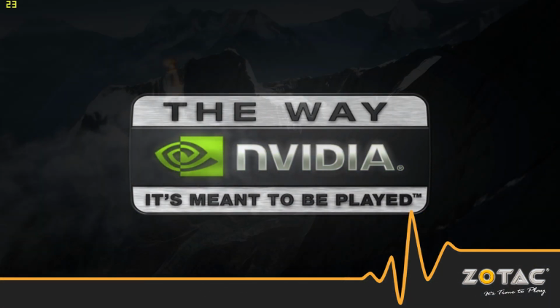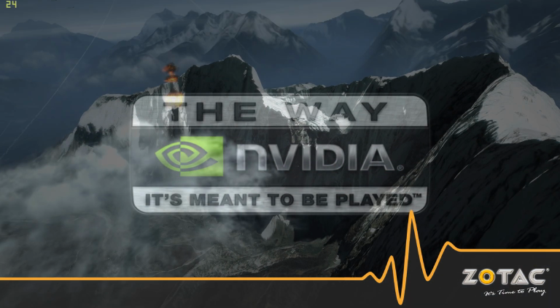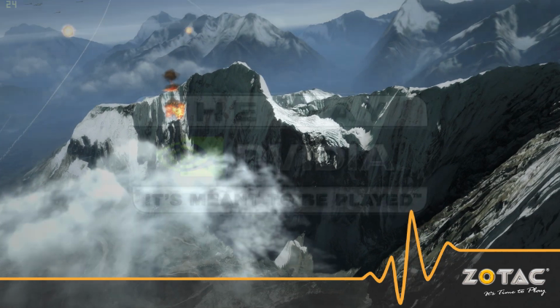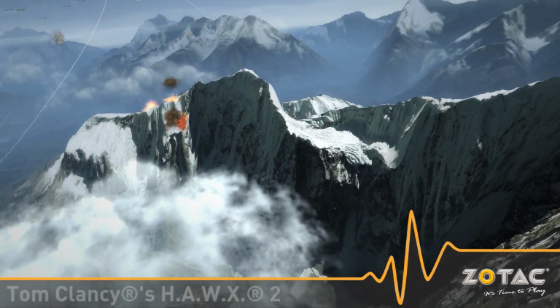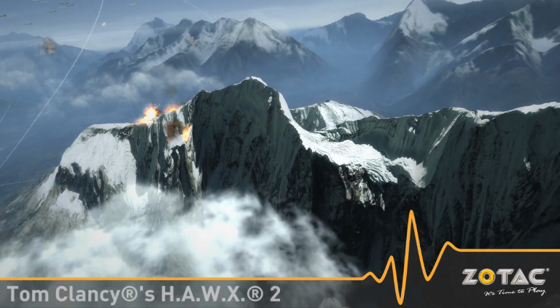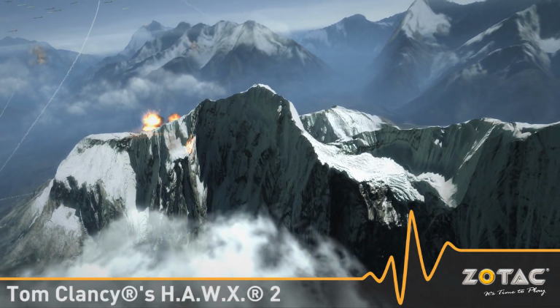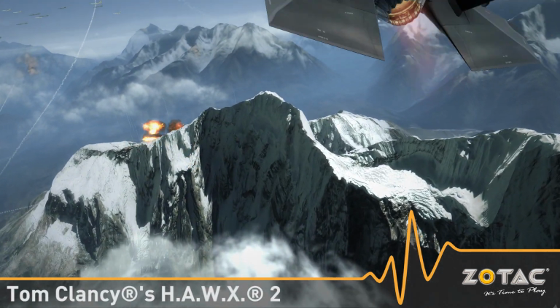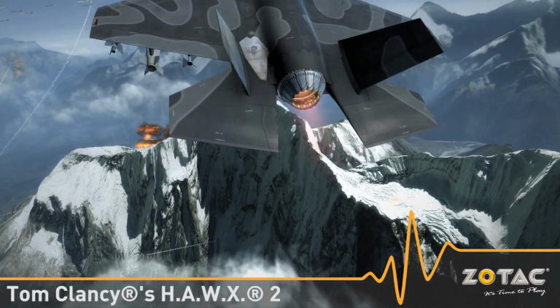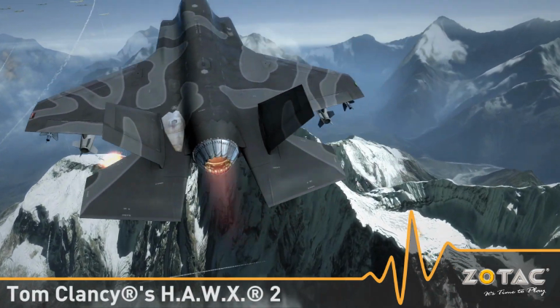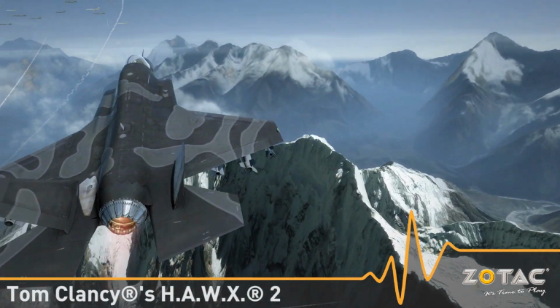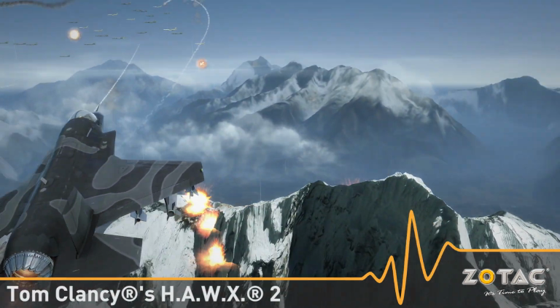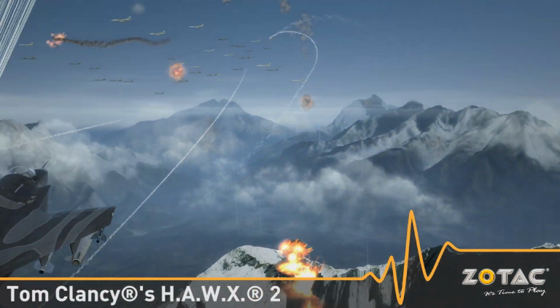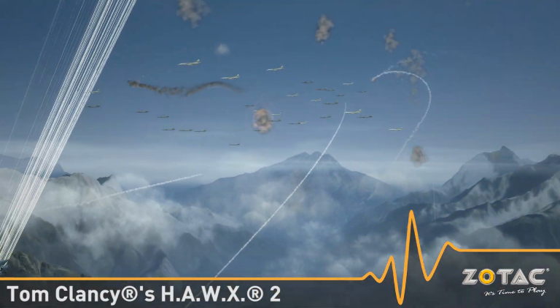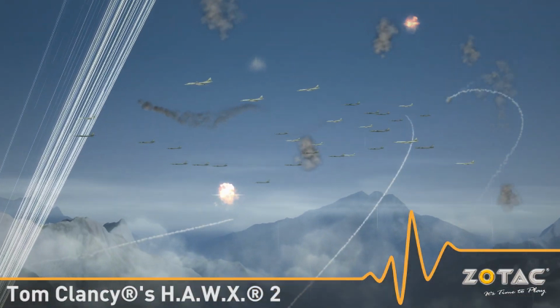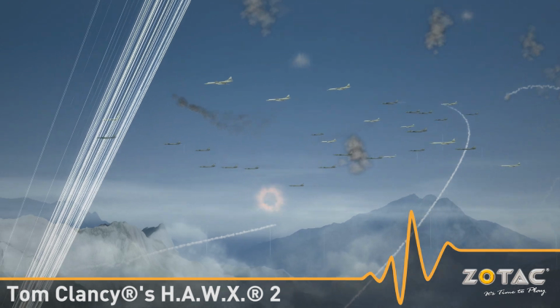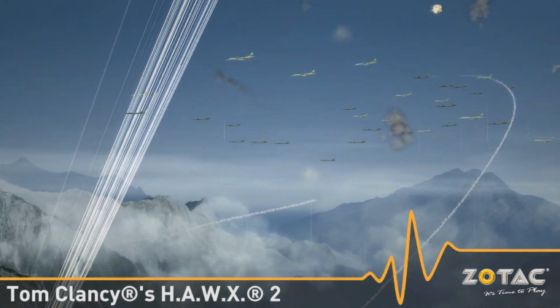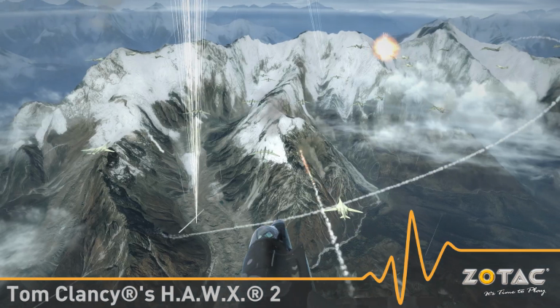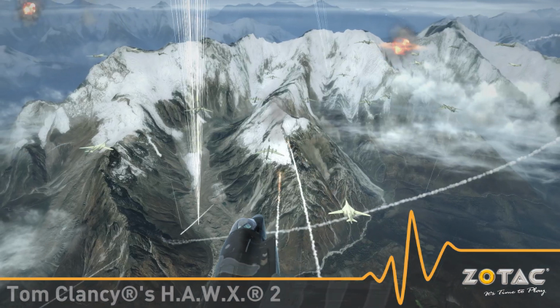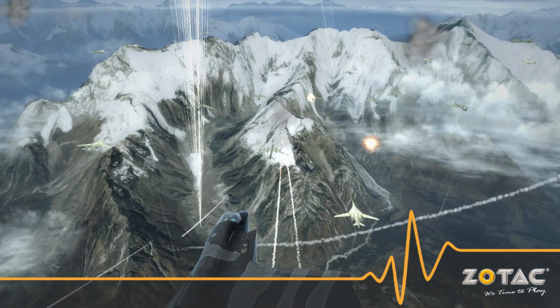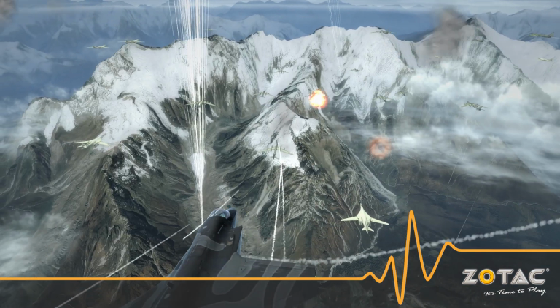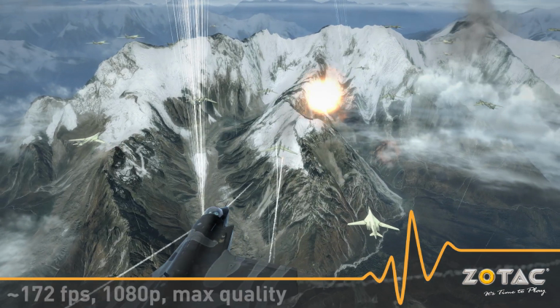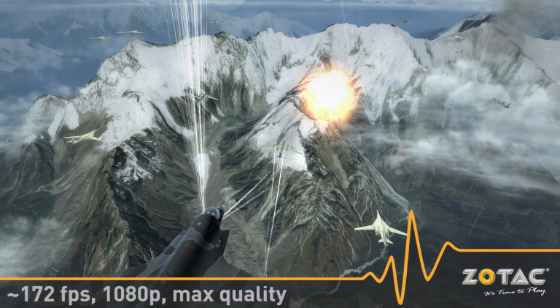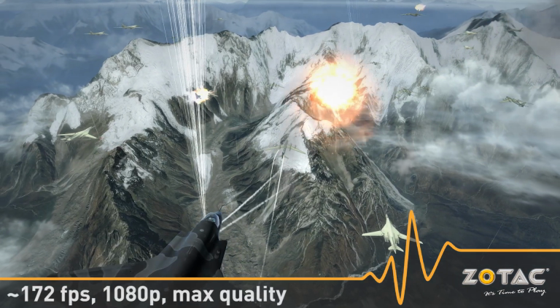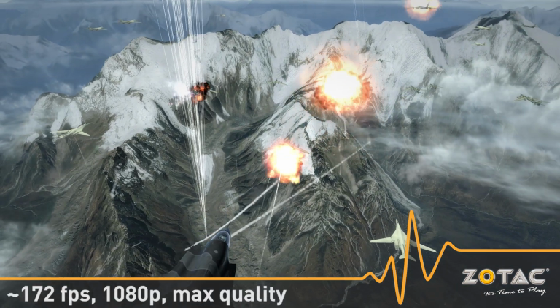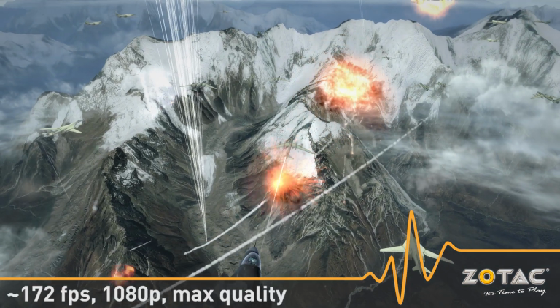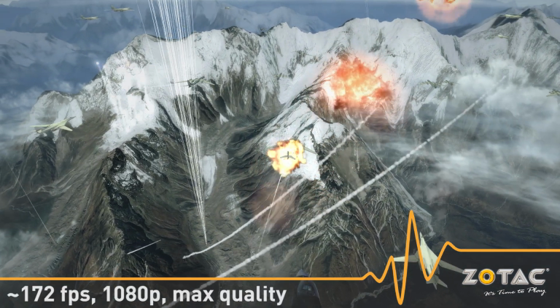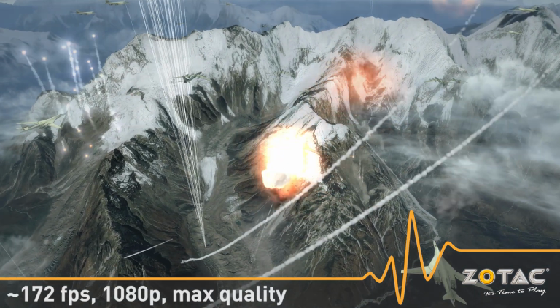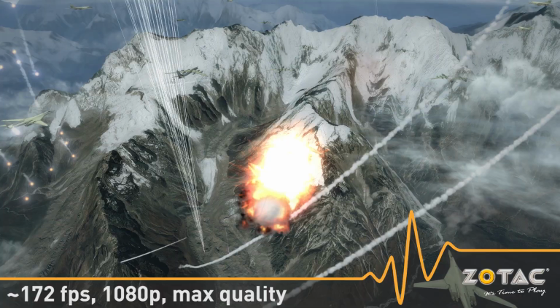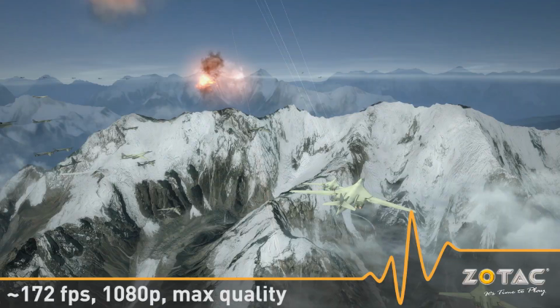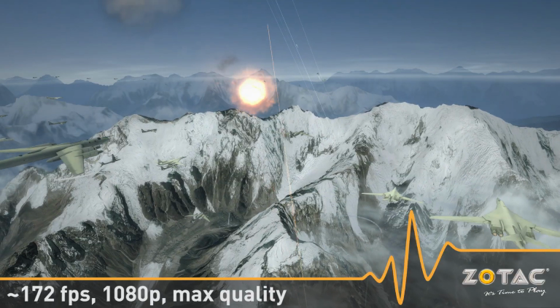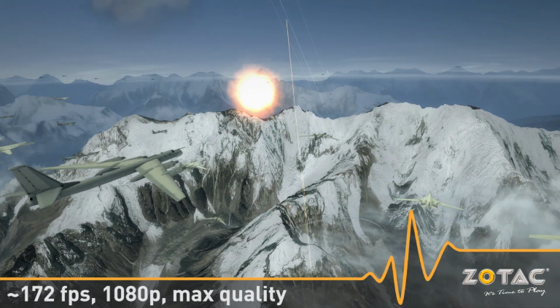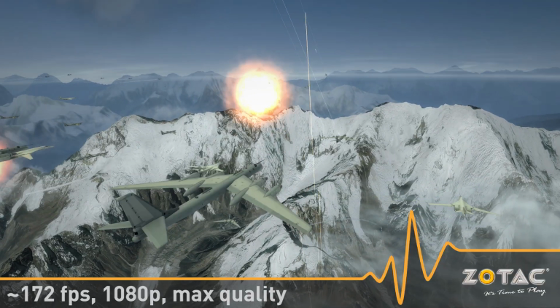Tom Clancy's Hawks 2 launches later this month, but an early benchmark was released. The game uses a lot of hardware tessellation and looks stunning on the GTX 580. You can expect around 172 frames per second at 1080p with maxed out quality settings with our GTX 580.